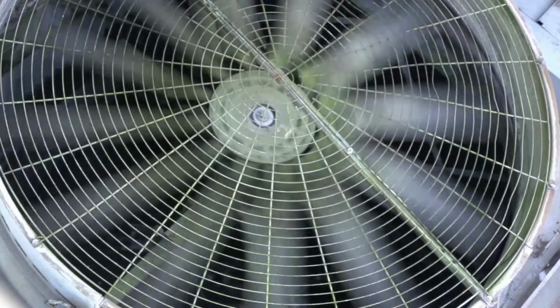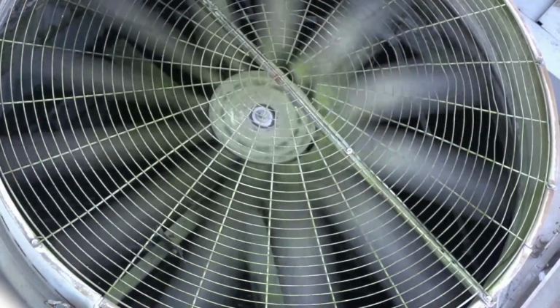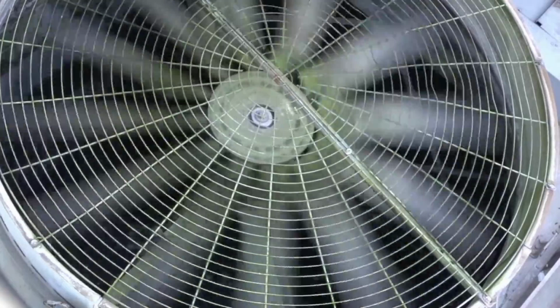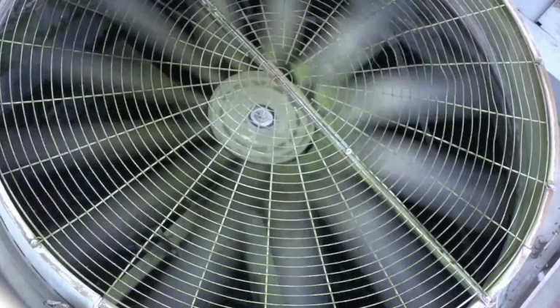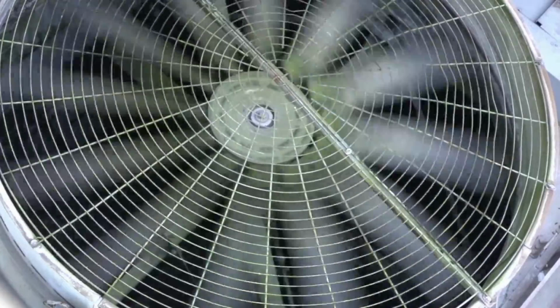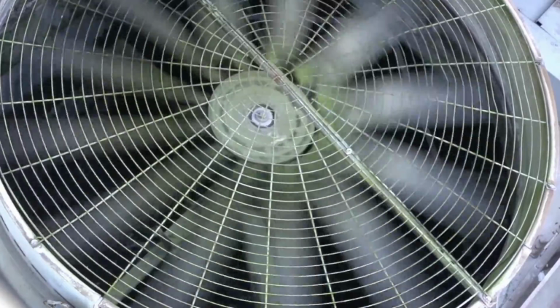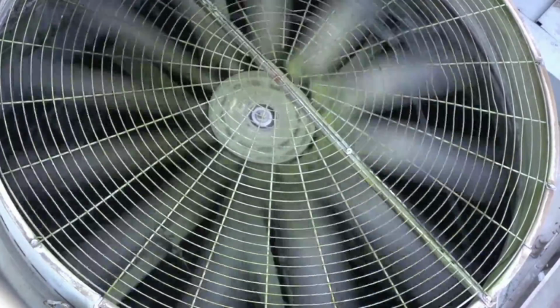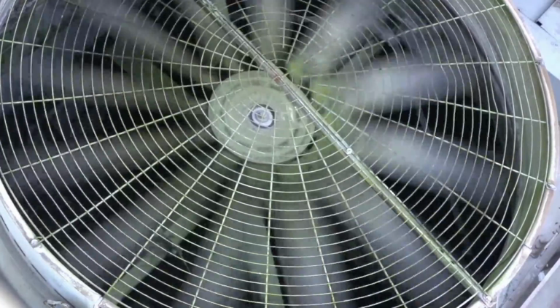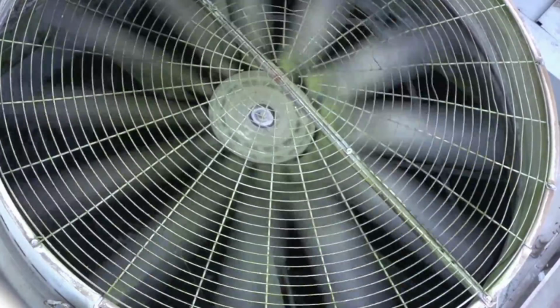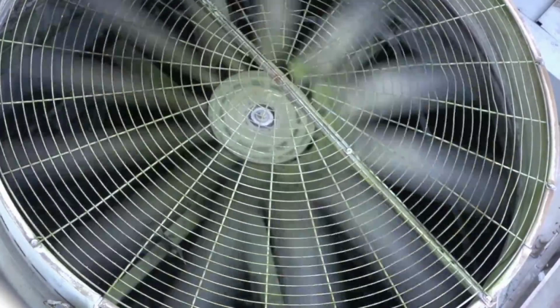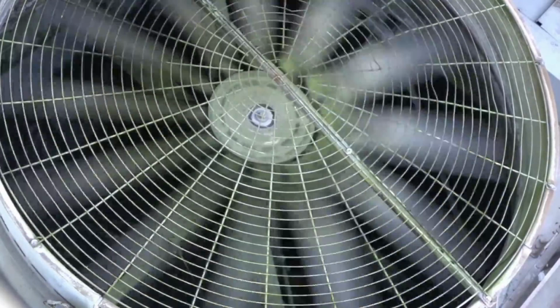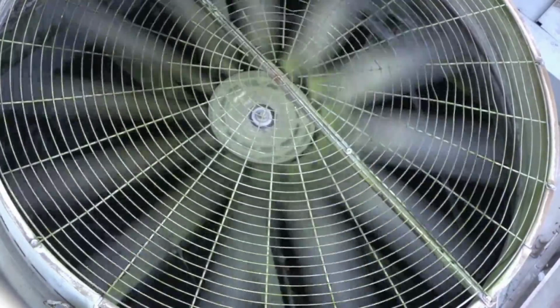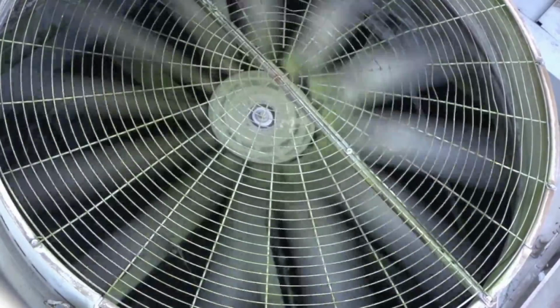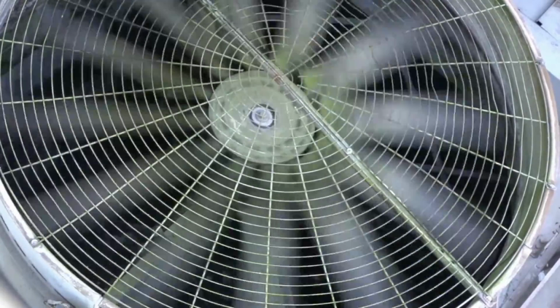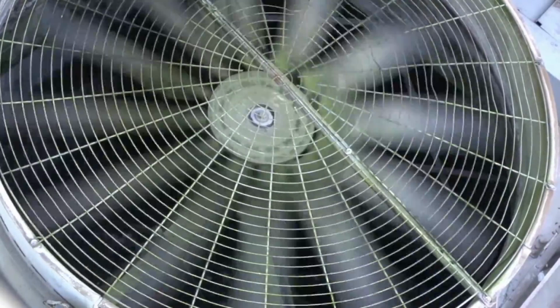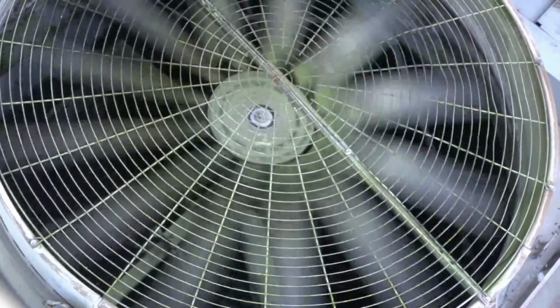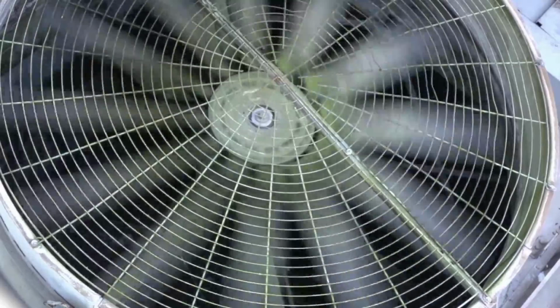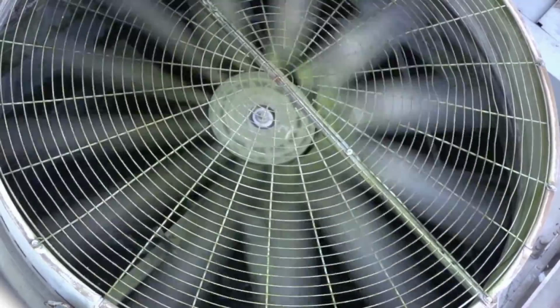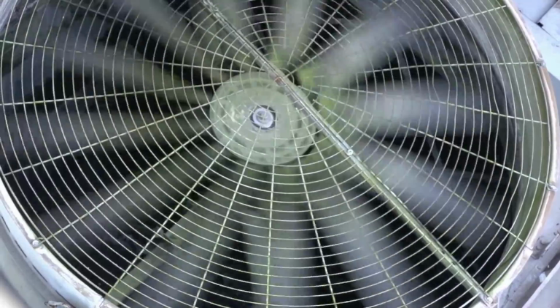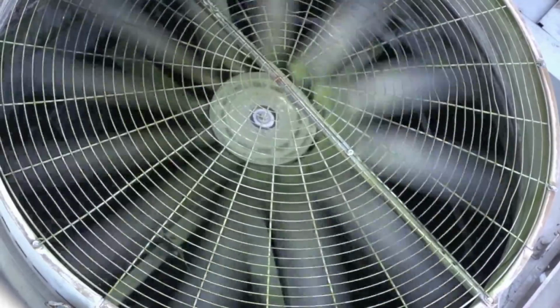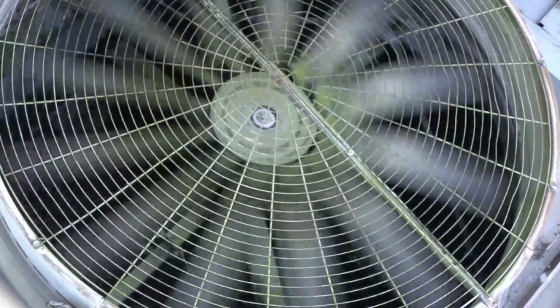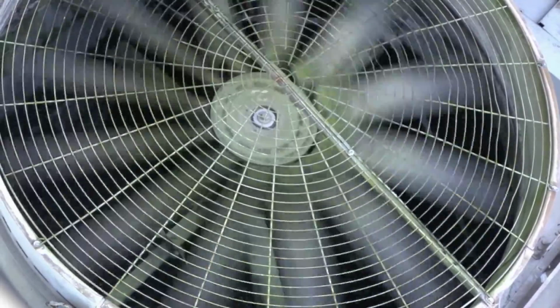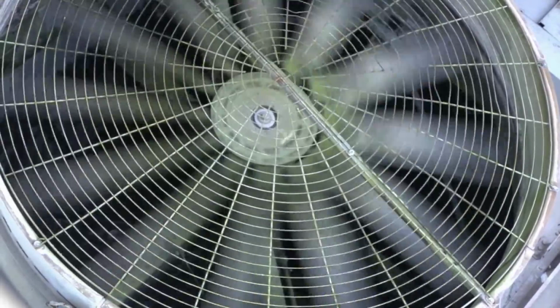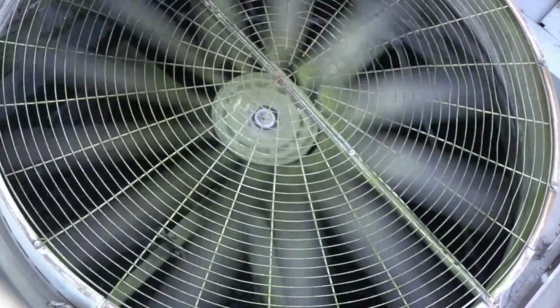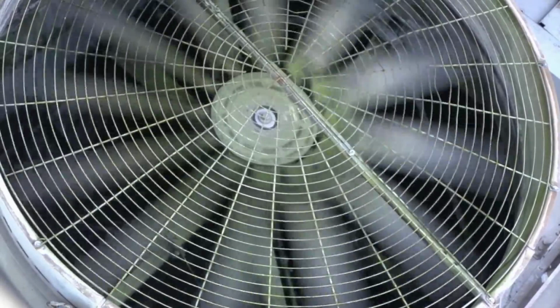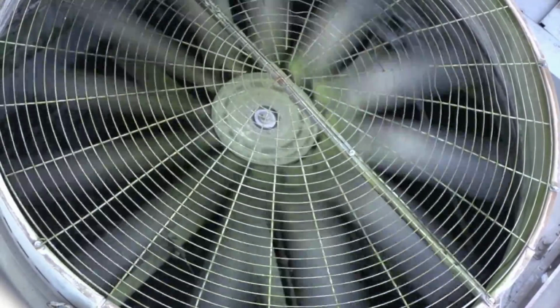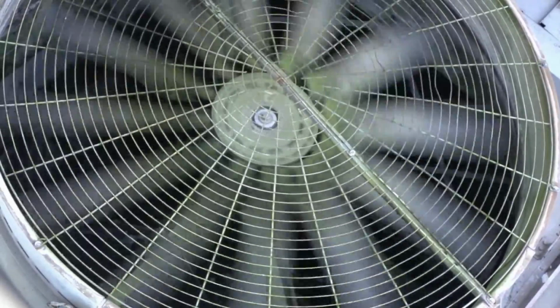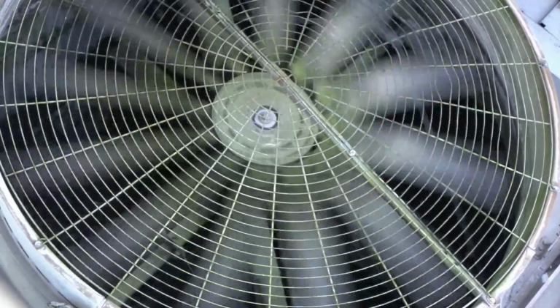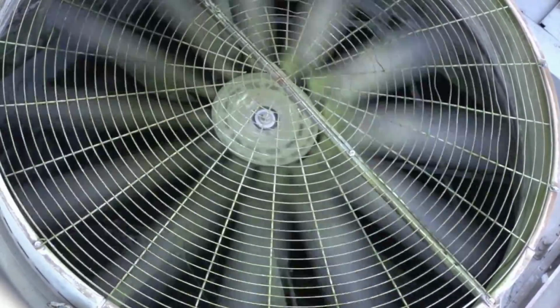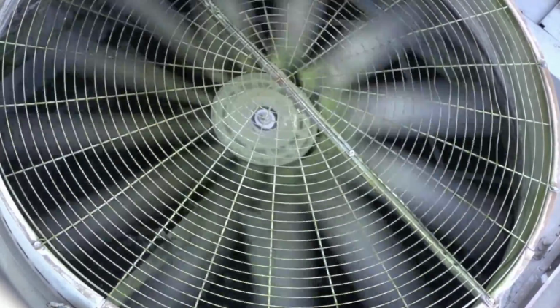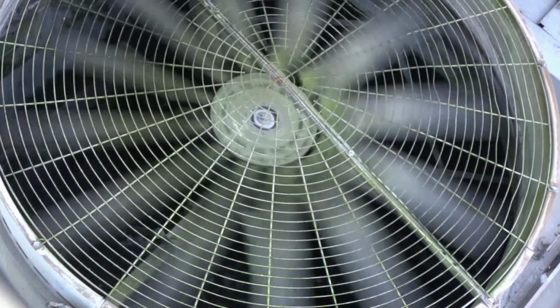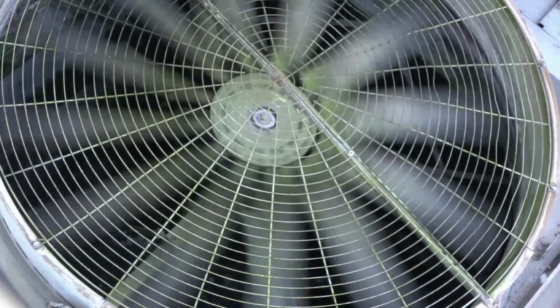Feel the breeze from the fan? Can you act like a fan? Go ahead, put your arms out and spin around in circles. Whoa! Watson is dizzy!